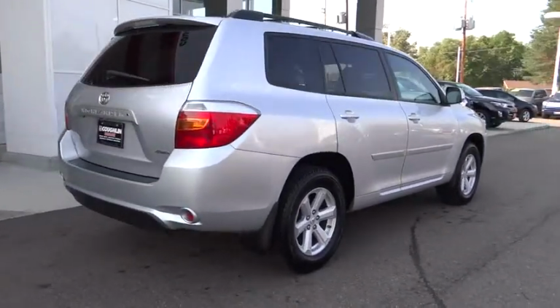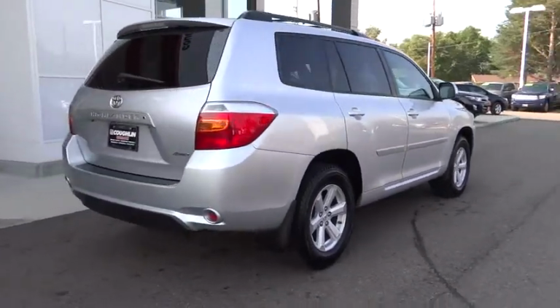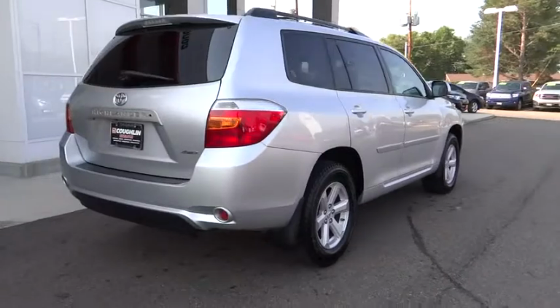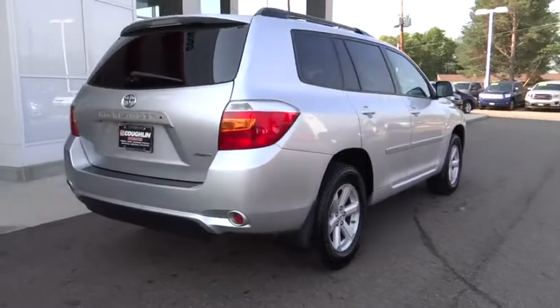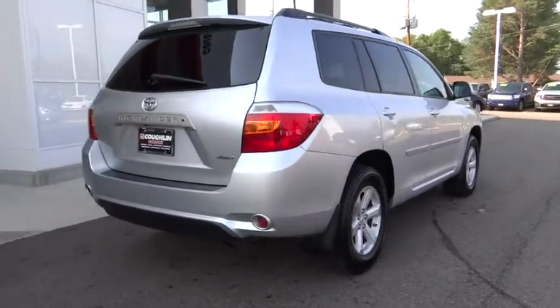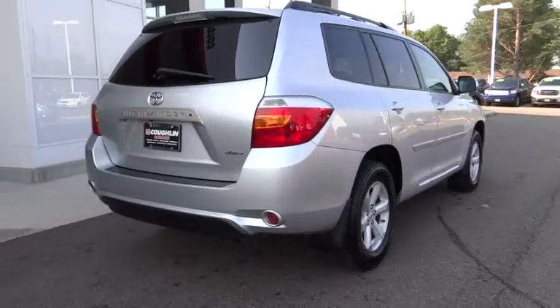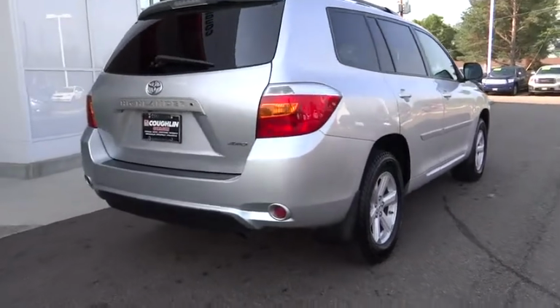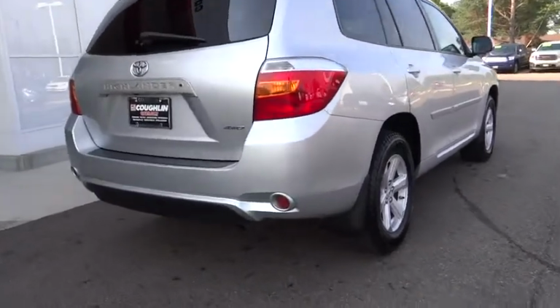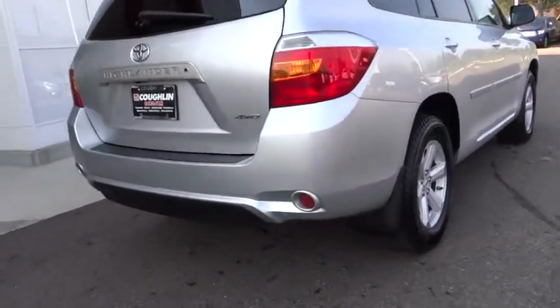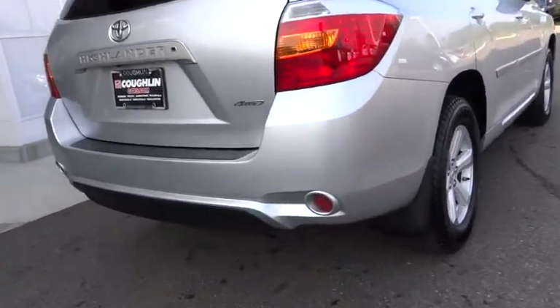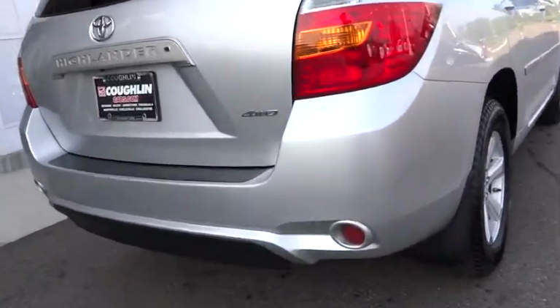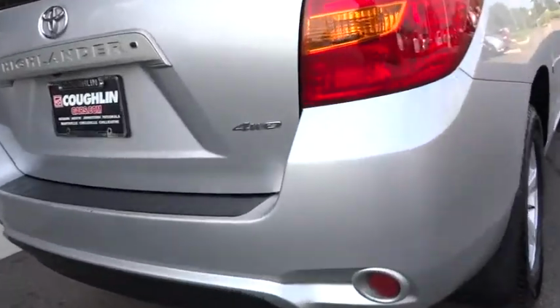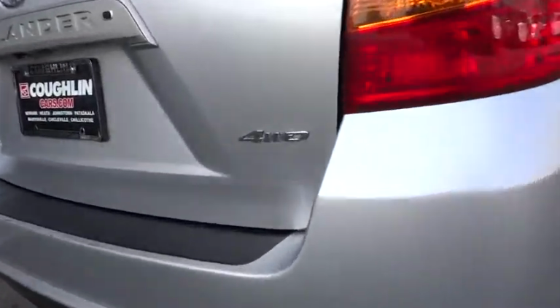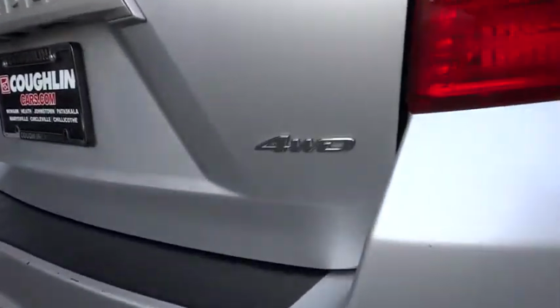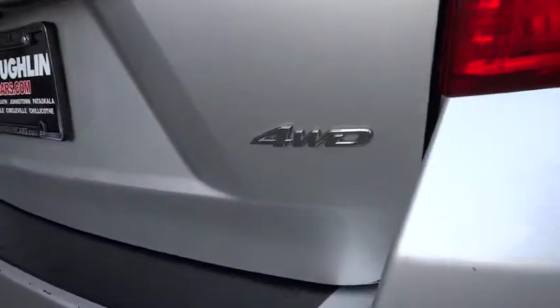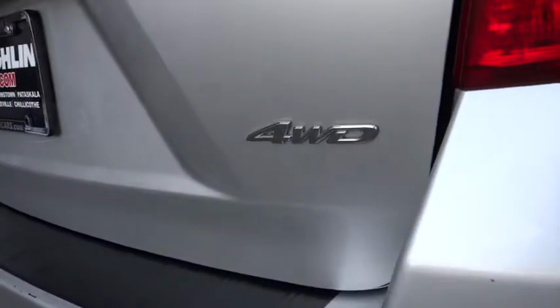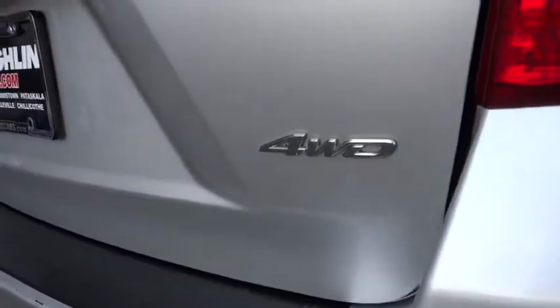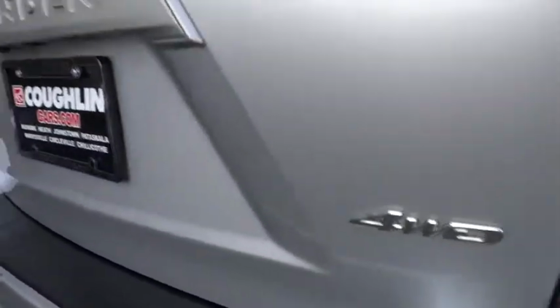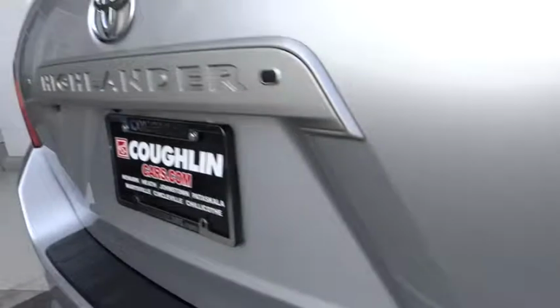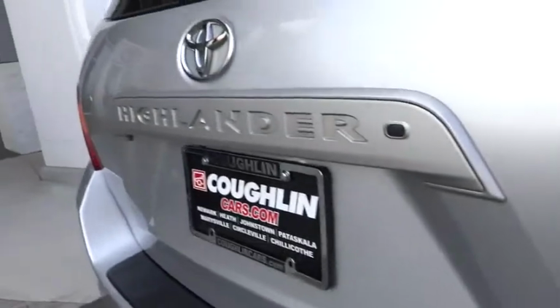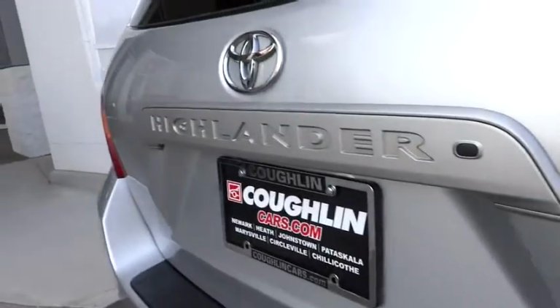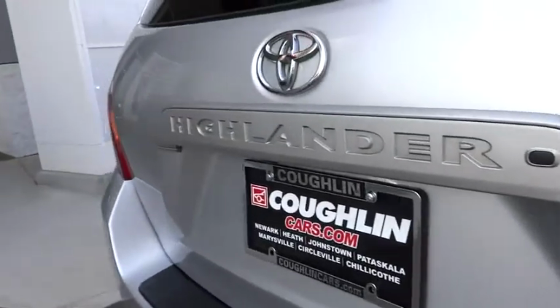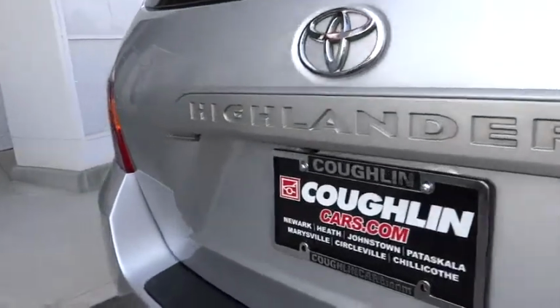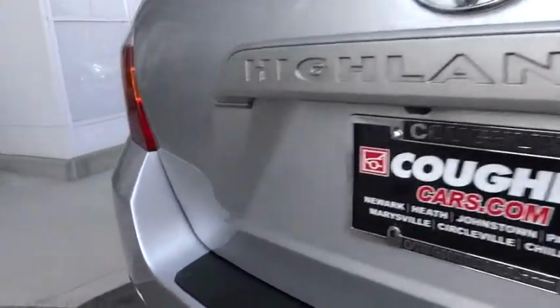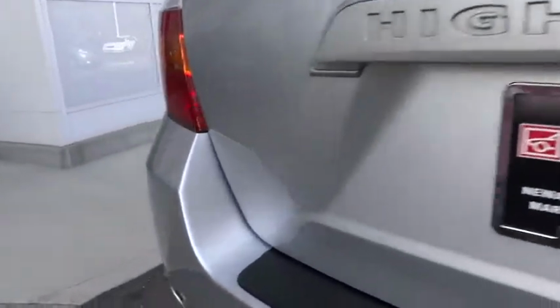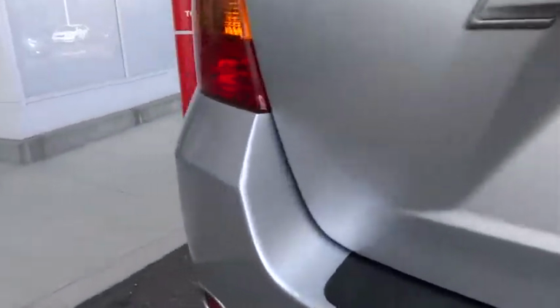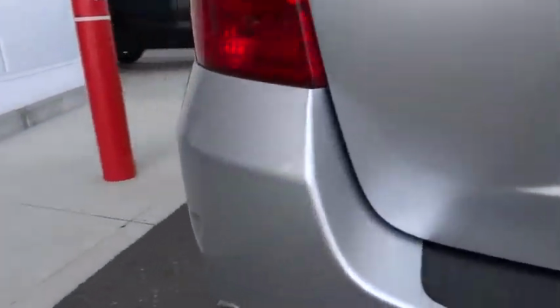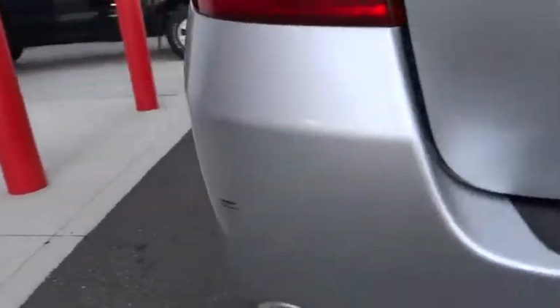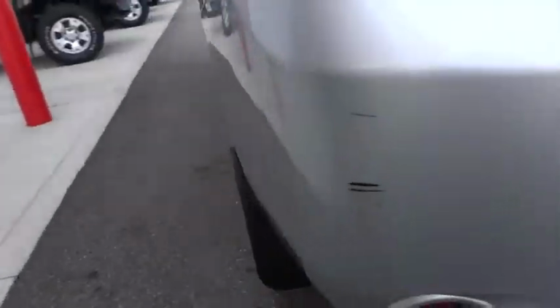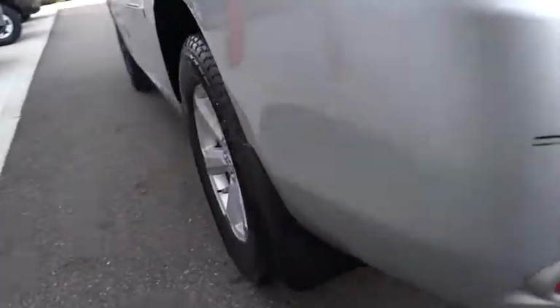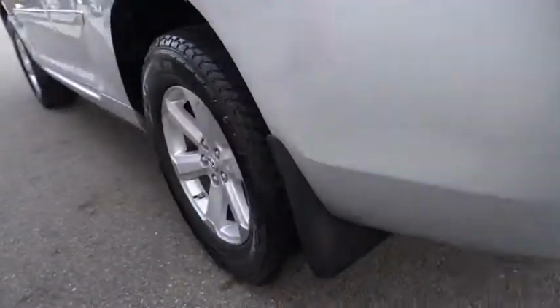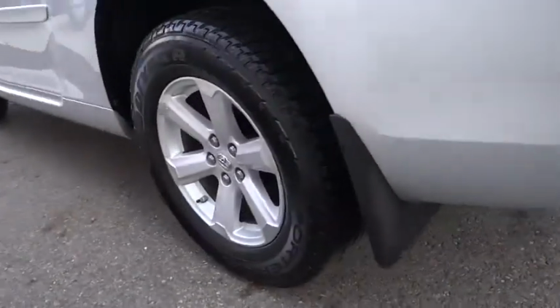A 2010 top safety pick, the Highlander is where substance meets style. This vehicle has less than 105,000 miles. Here are some of this vehicle's great options.